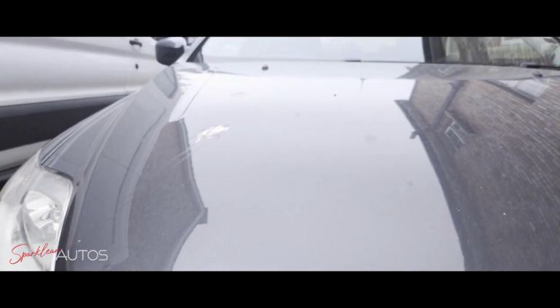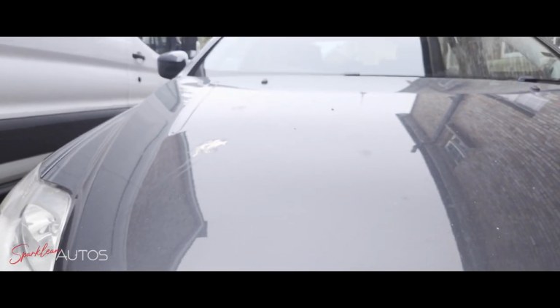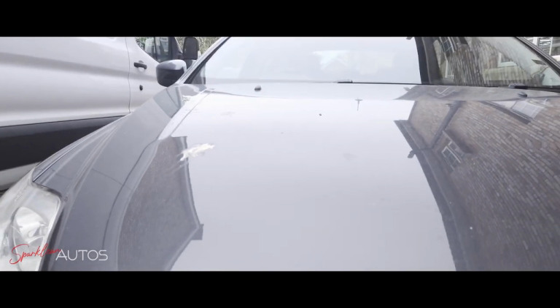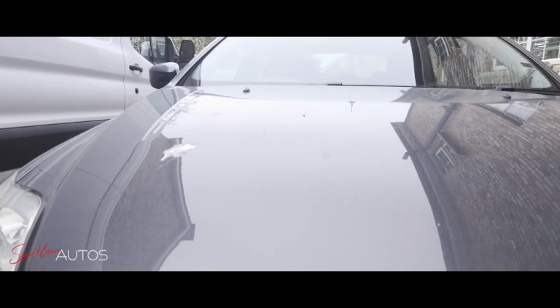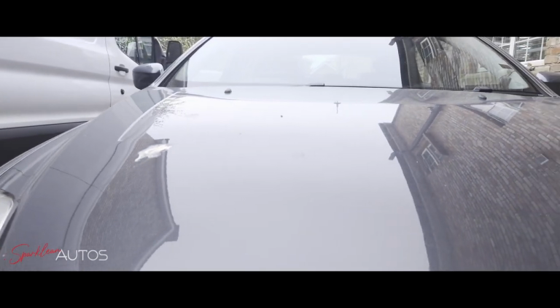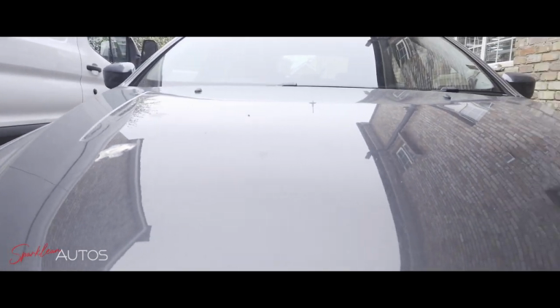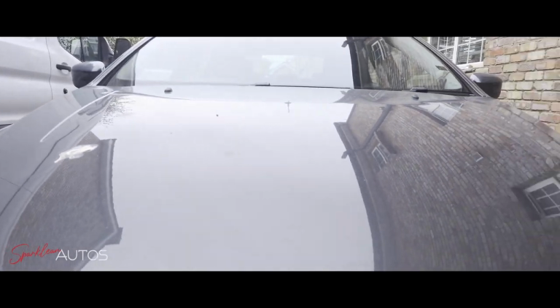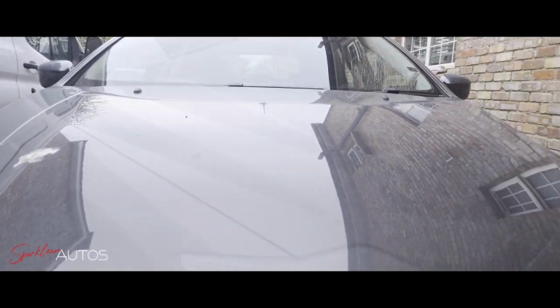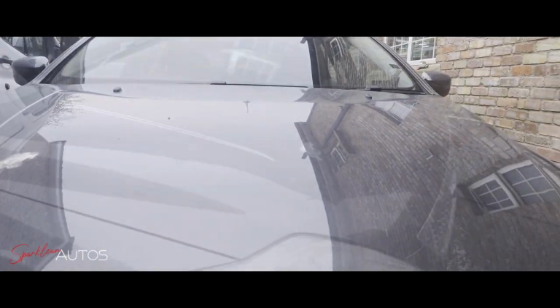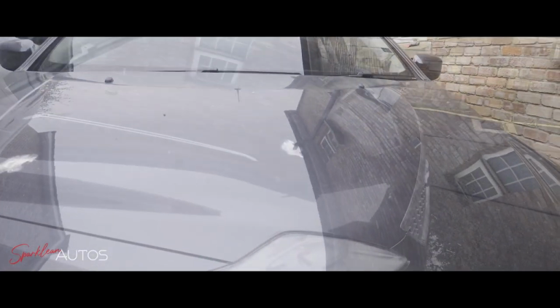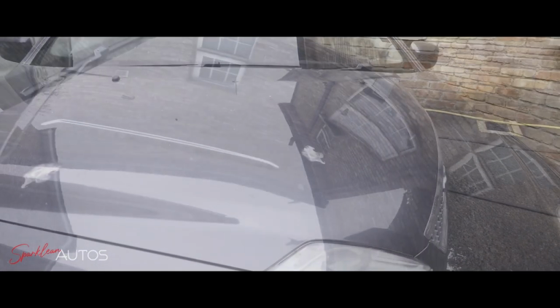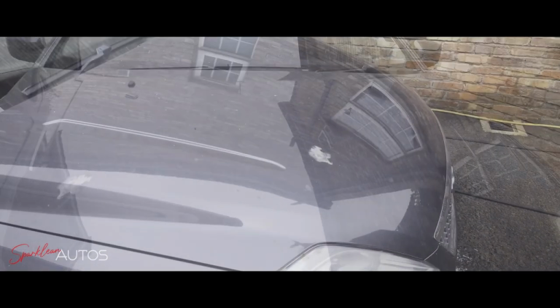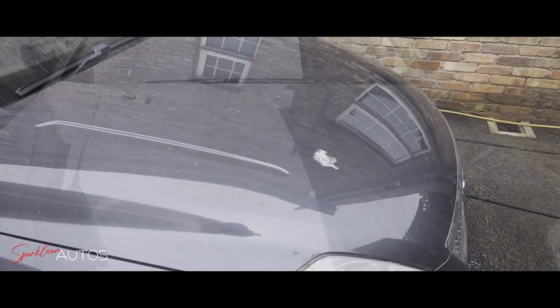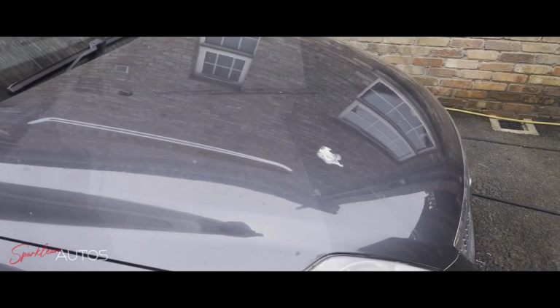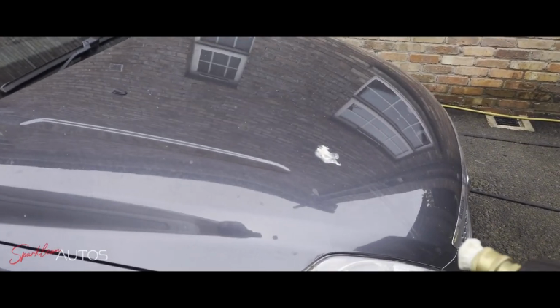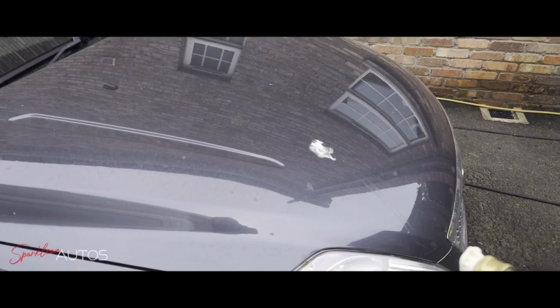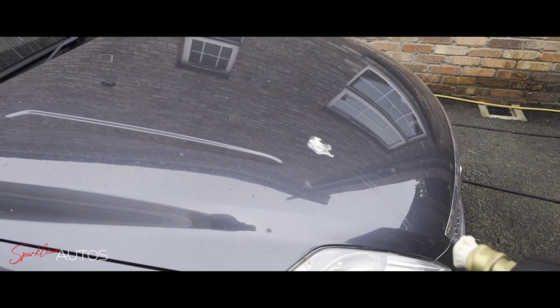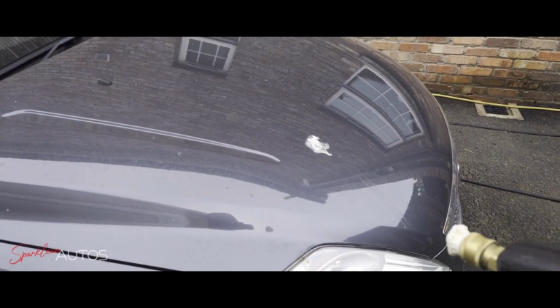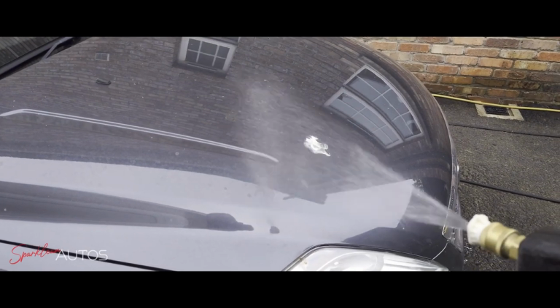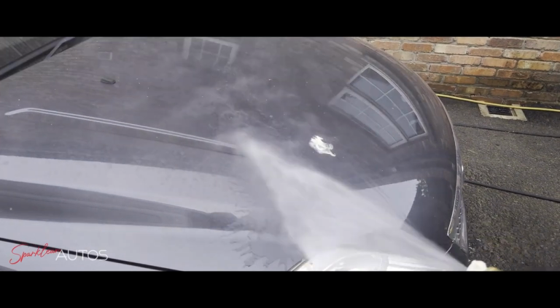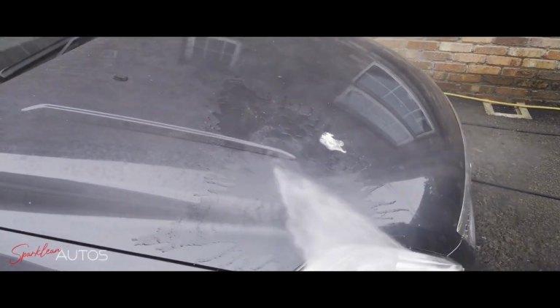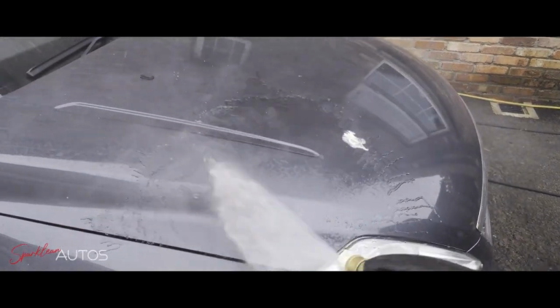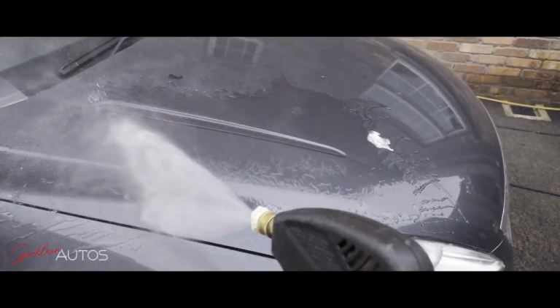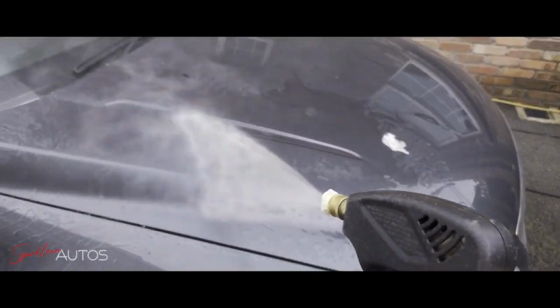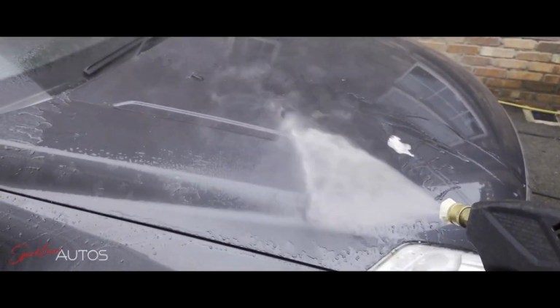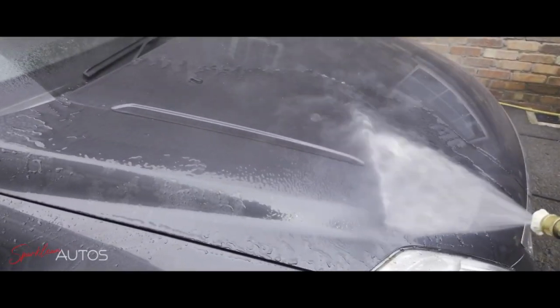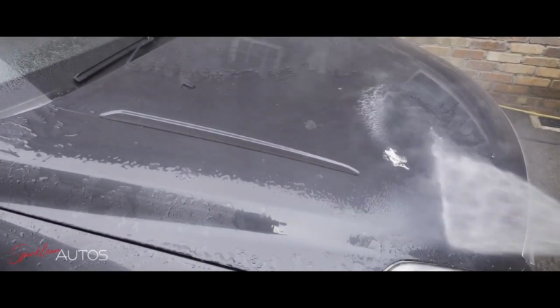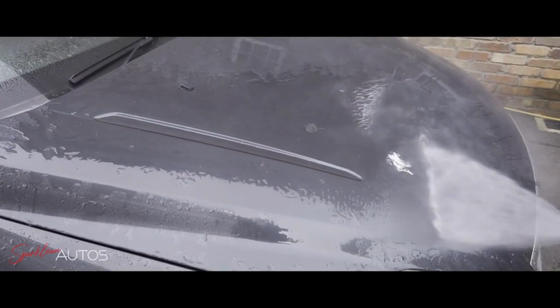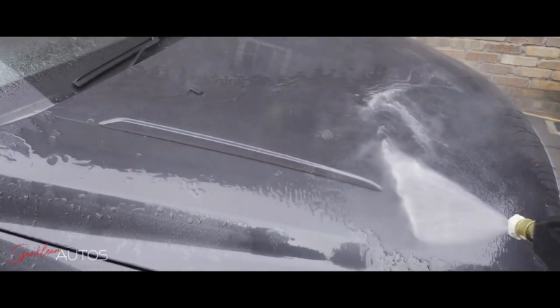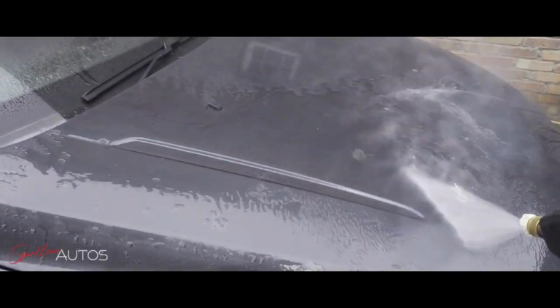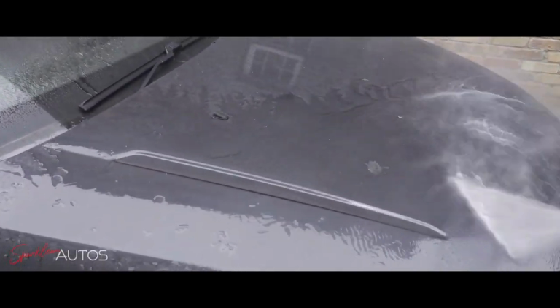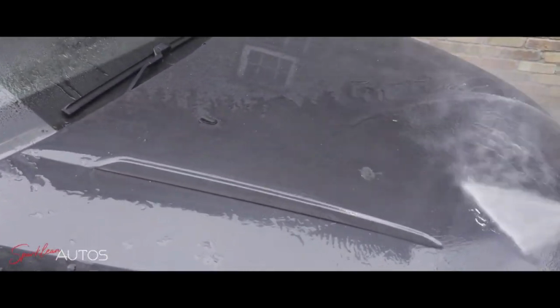For me, the first test of any protection is it living up to its name and actually protecting the paintwork from contamination. So out with the trusty Karcher K4 and see how much of this we can remove.